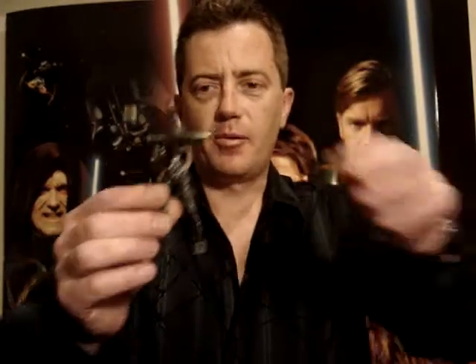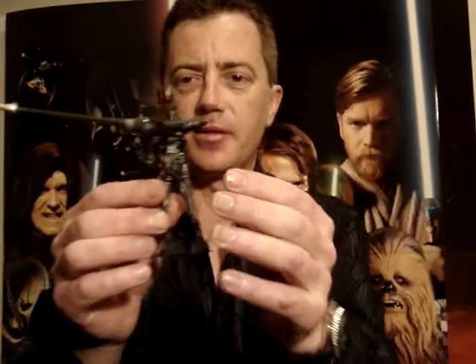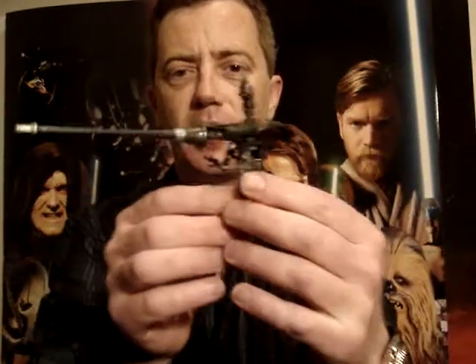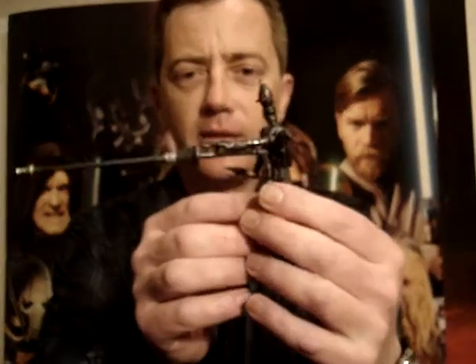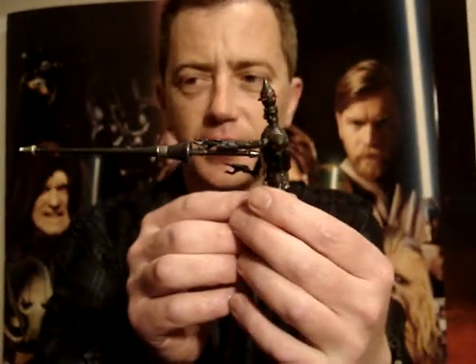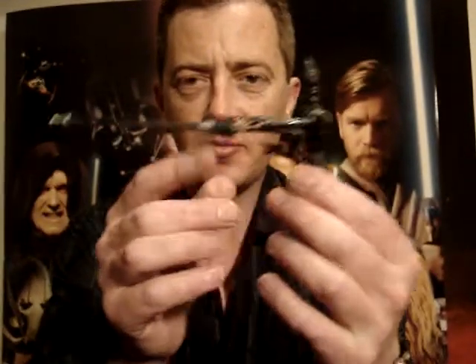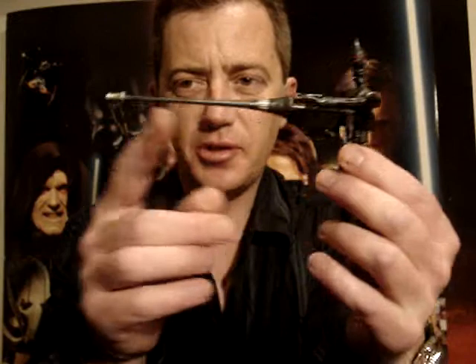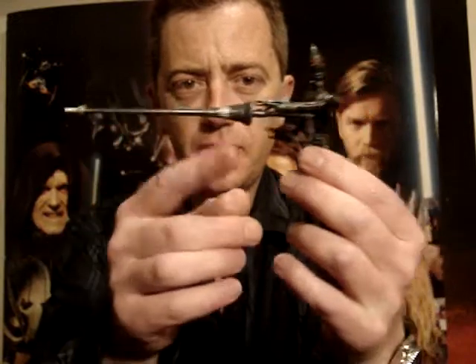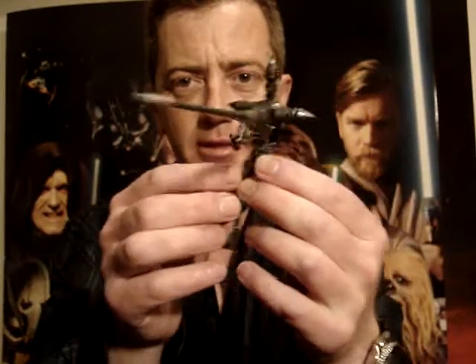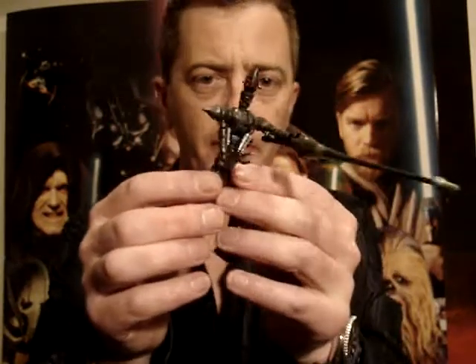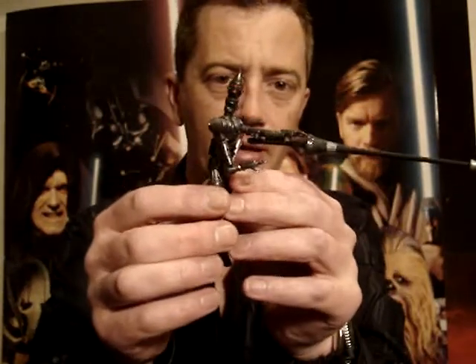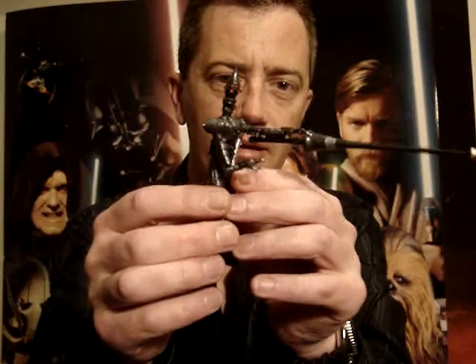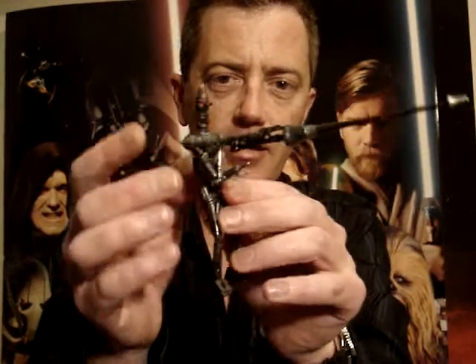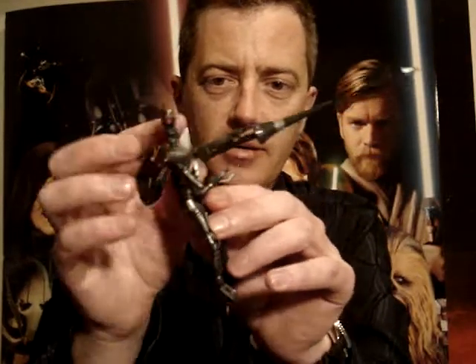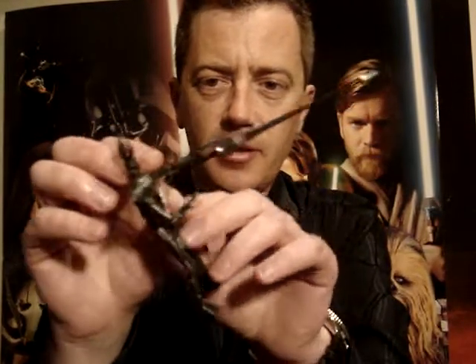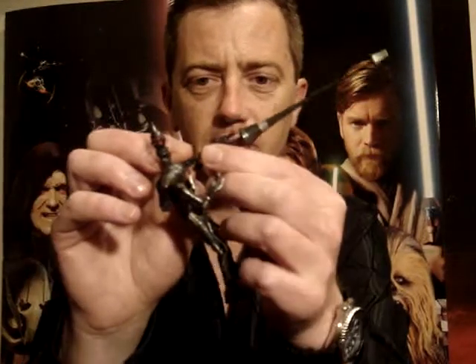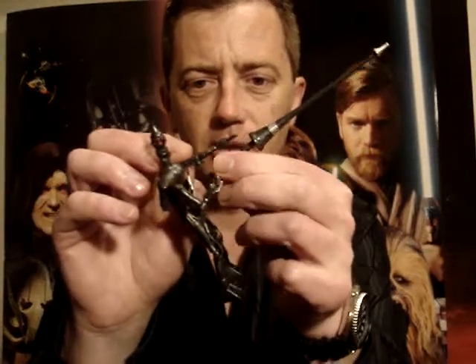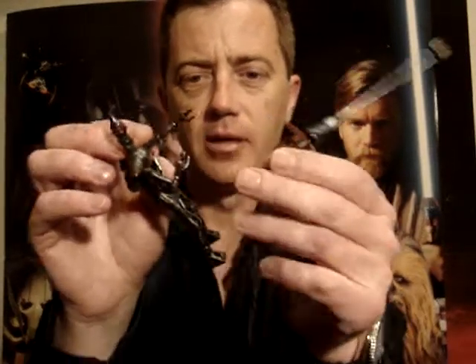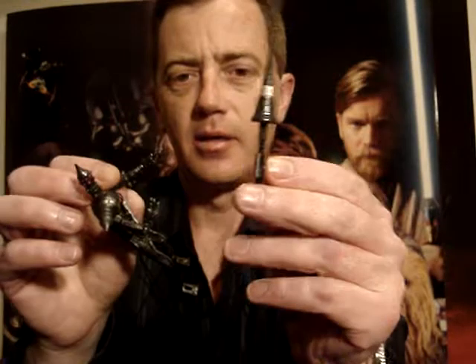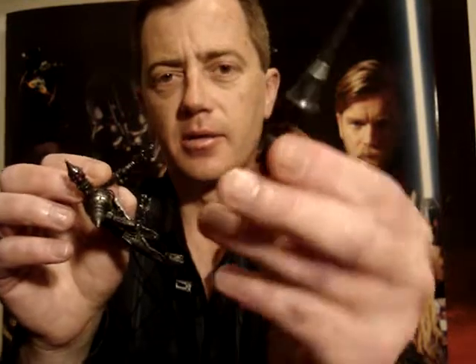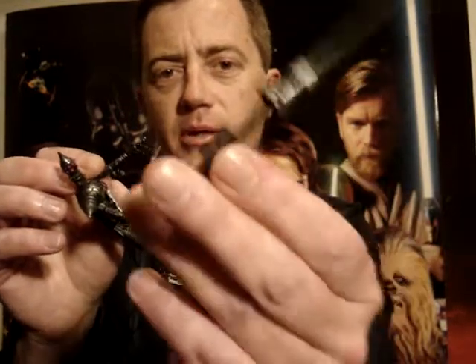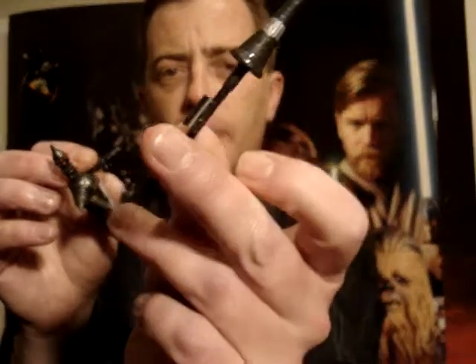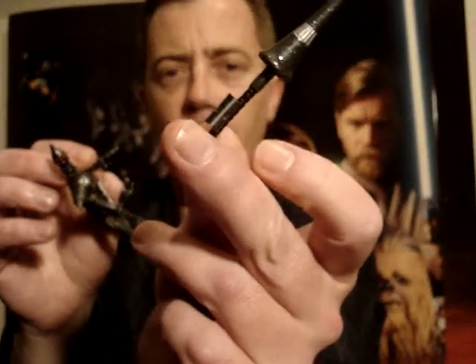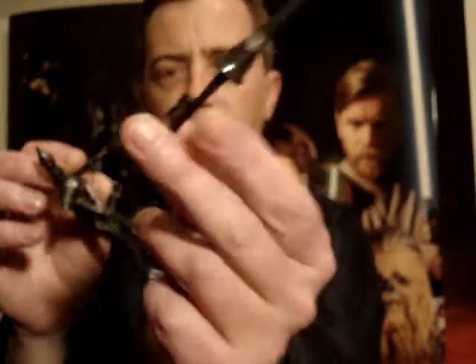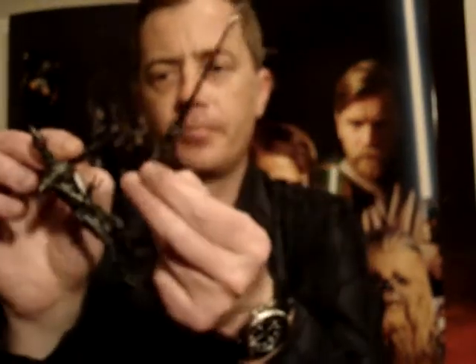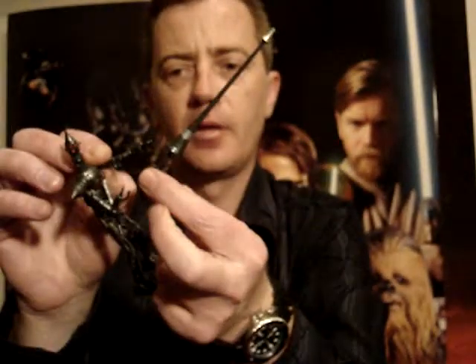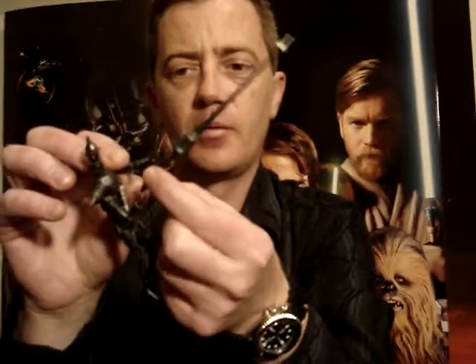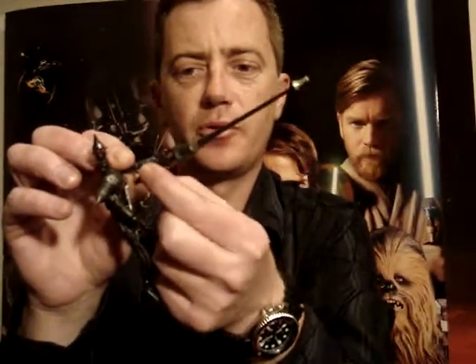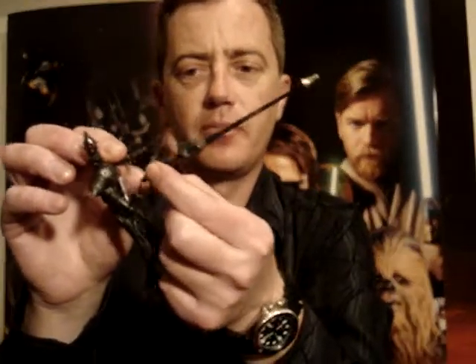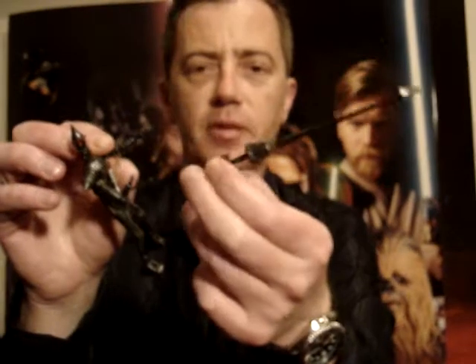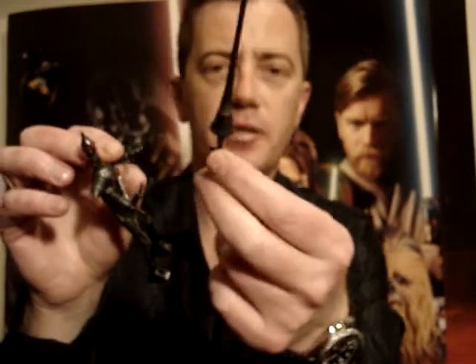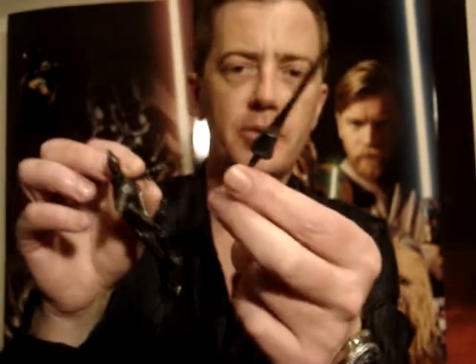Anyway, back to the figure. As you can see, he comes with this huge lance and it just slips on his arm with that peg there. I'm pretty sure that's the way he's supposed to hold it.